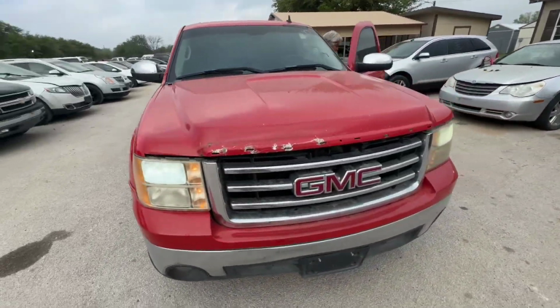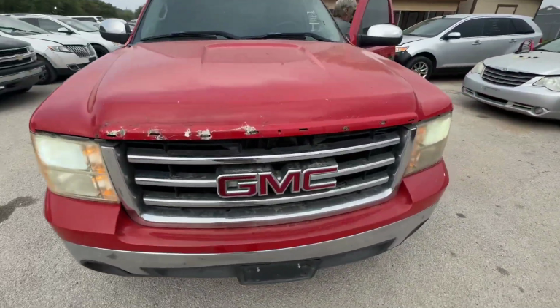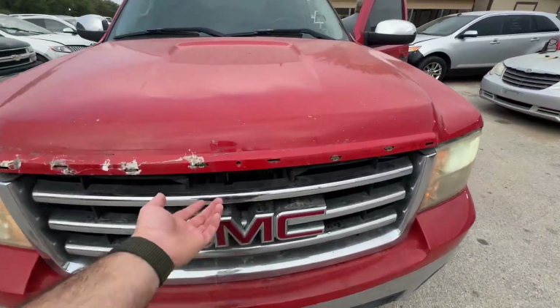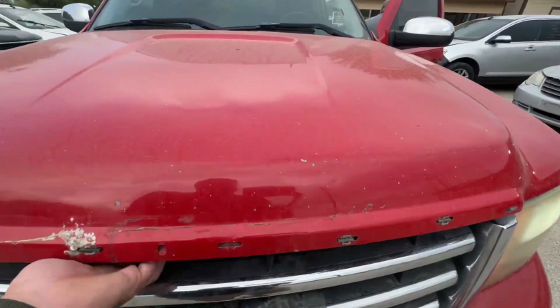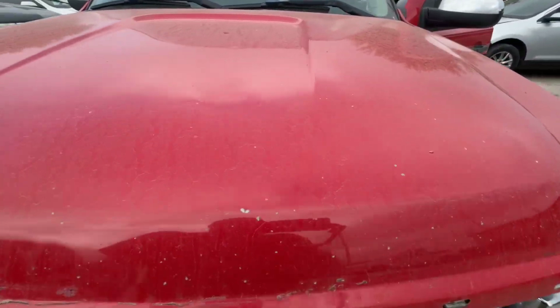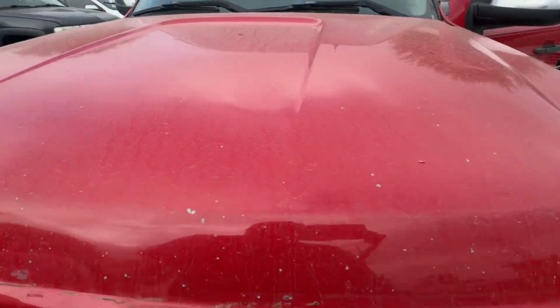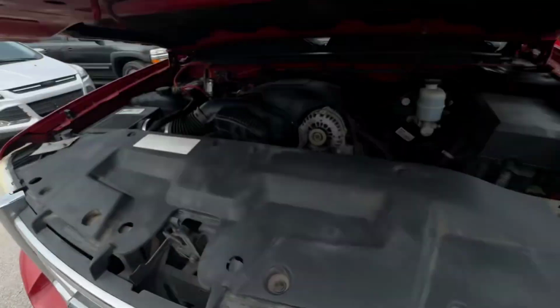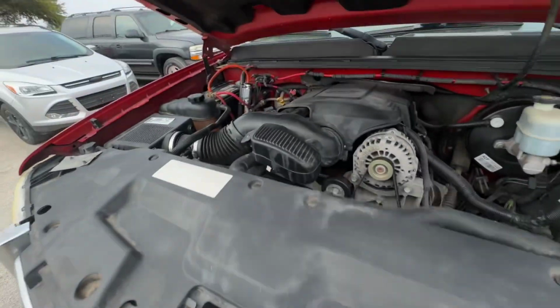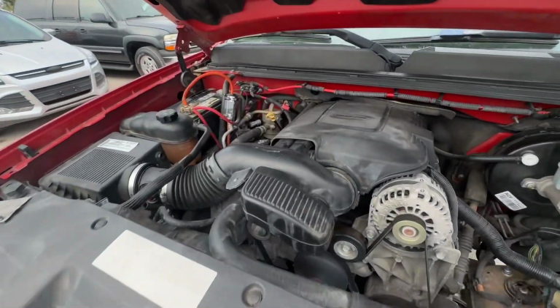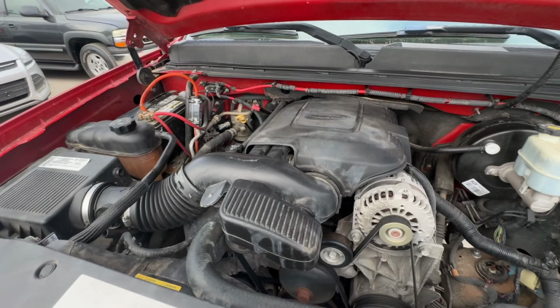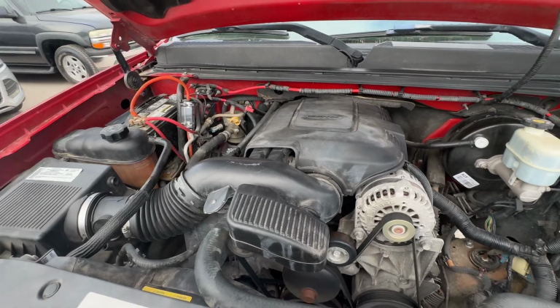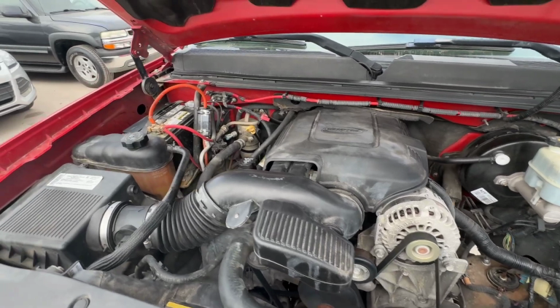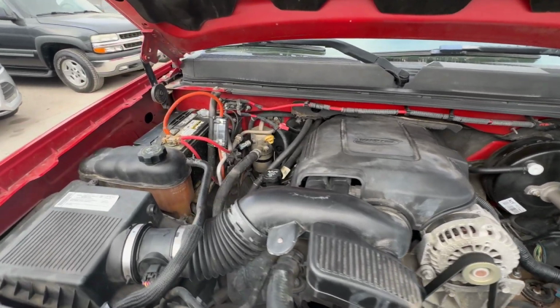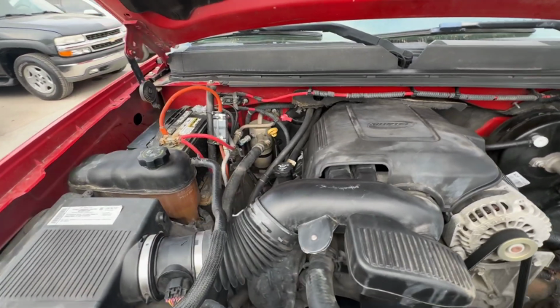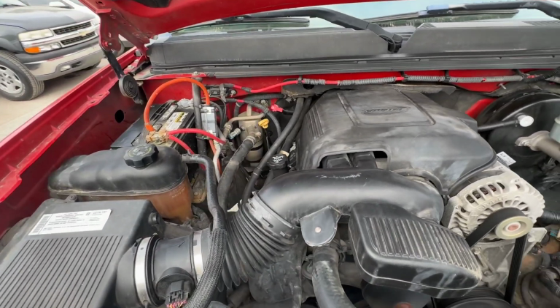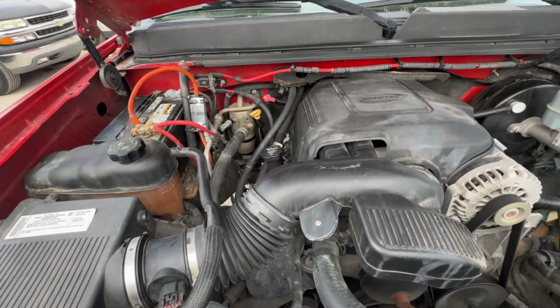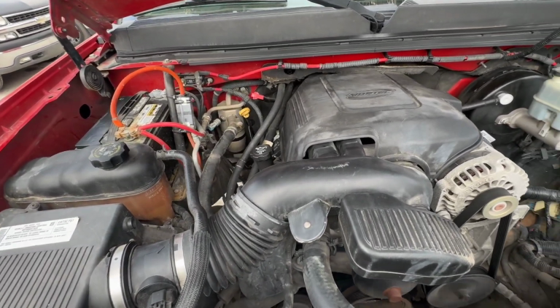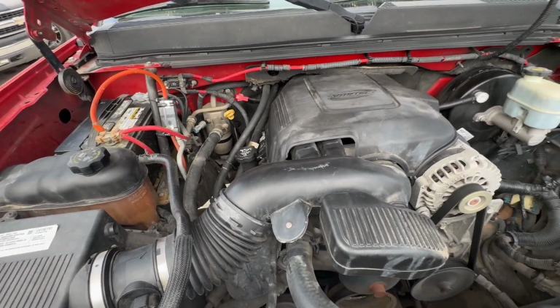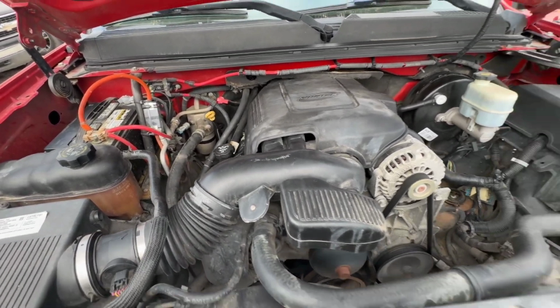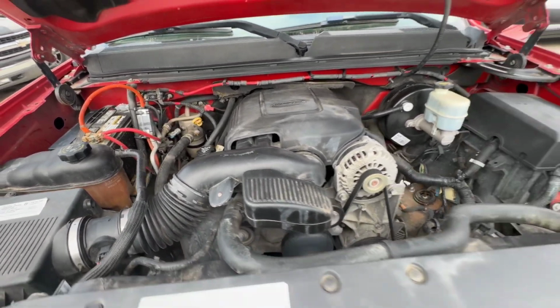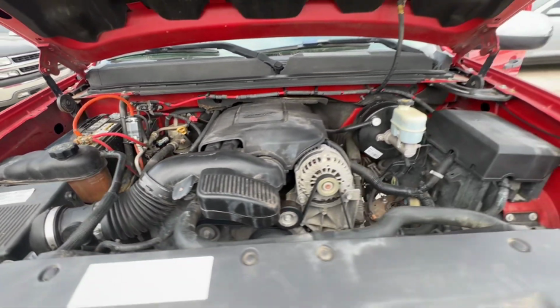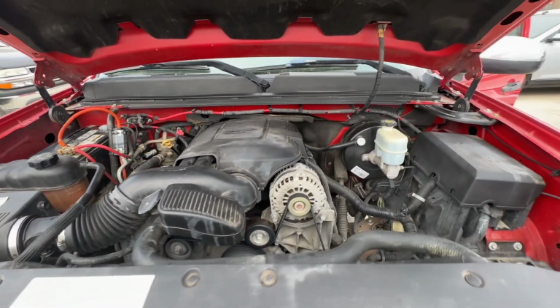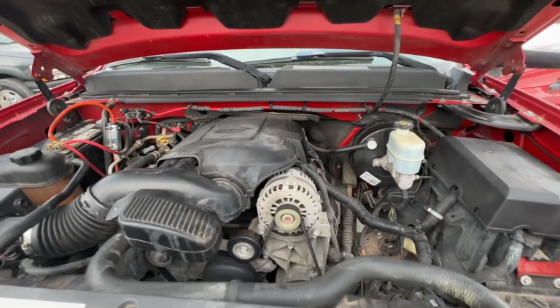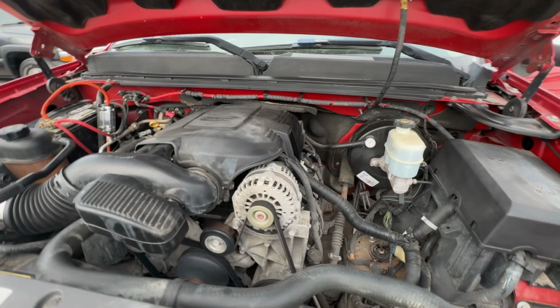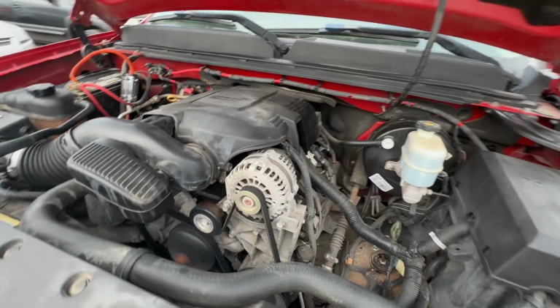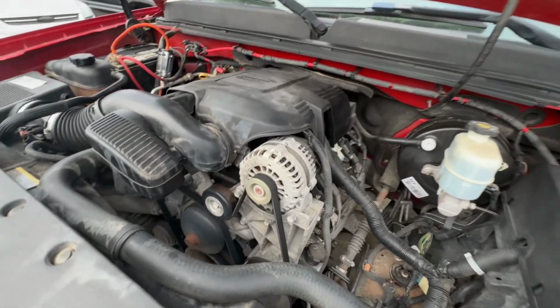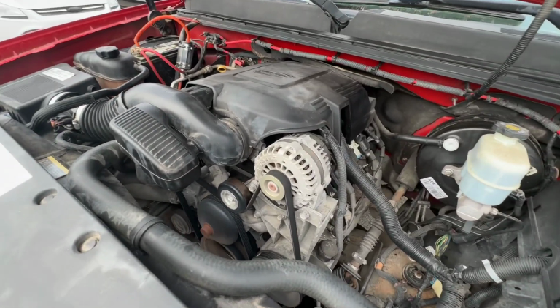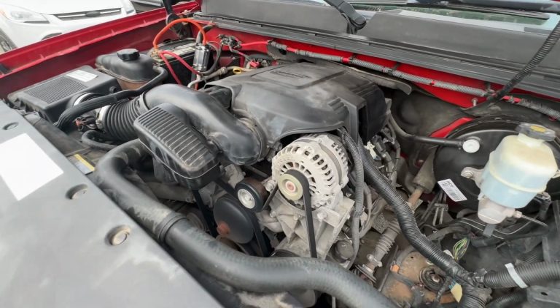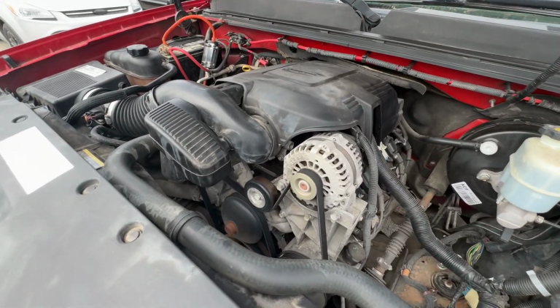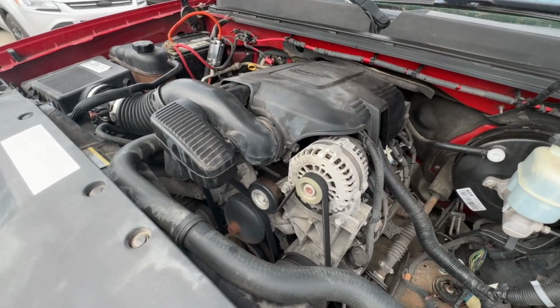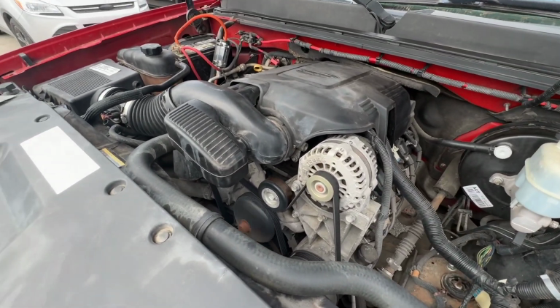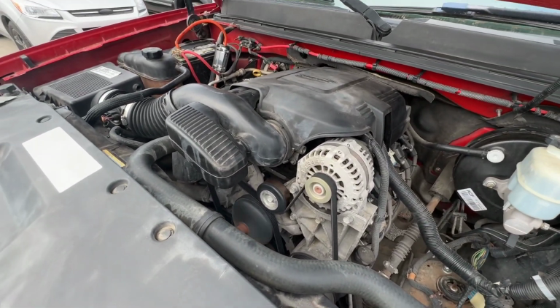Pop up under the hood real quick — 5.3 liters.